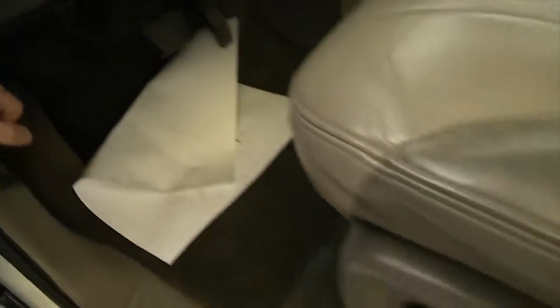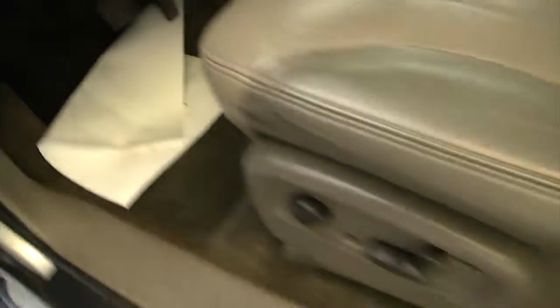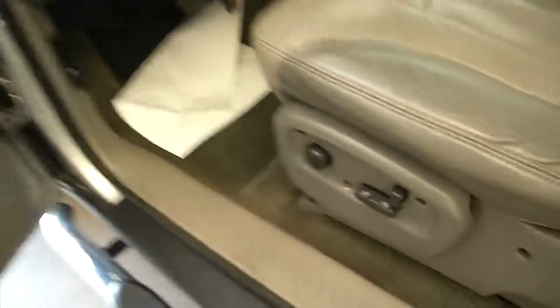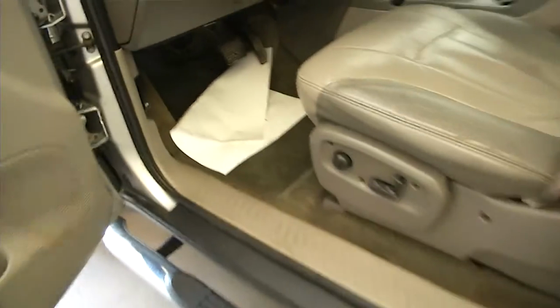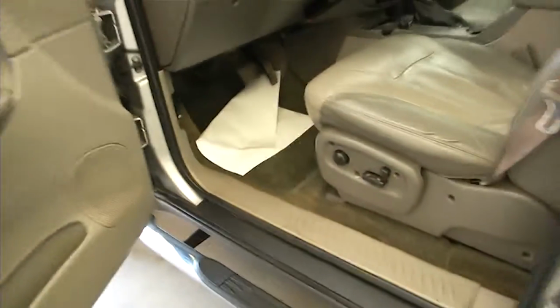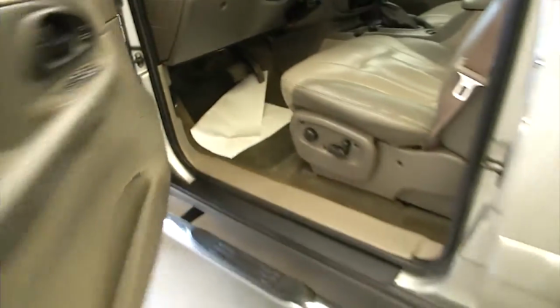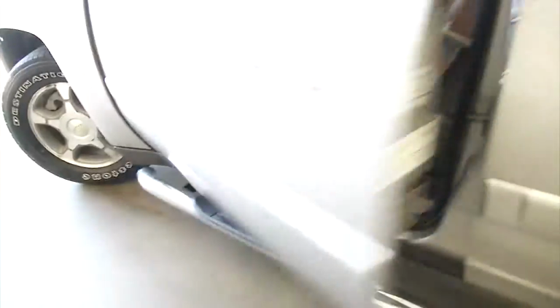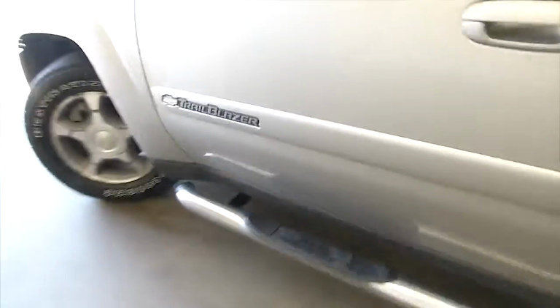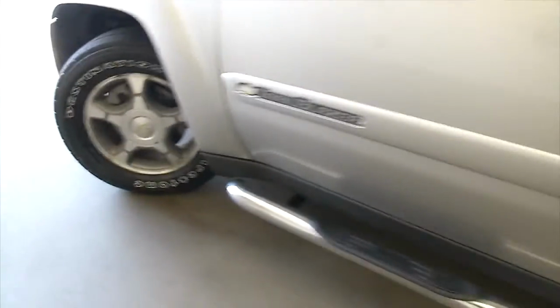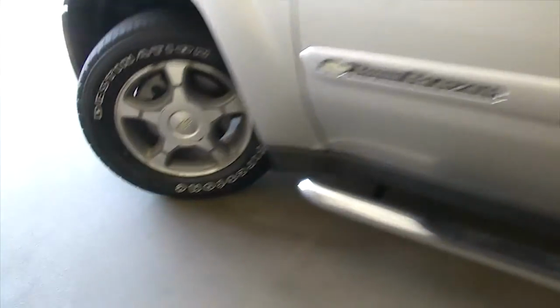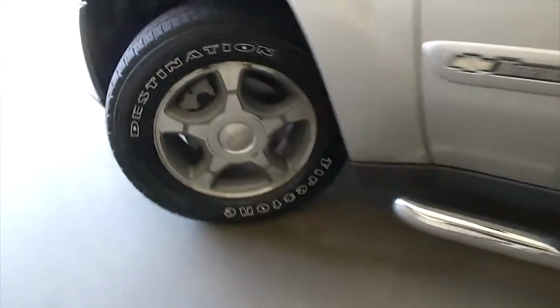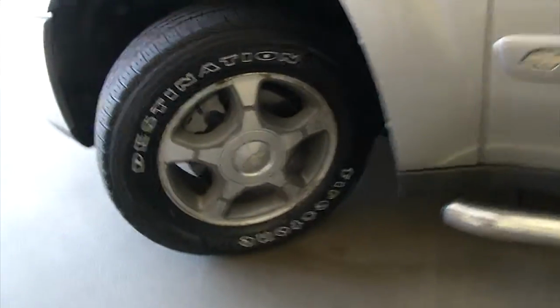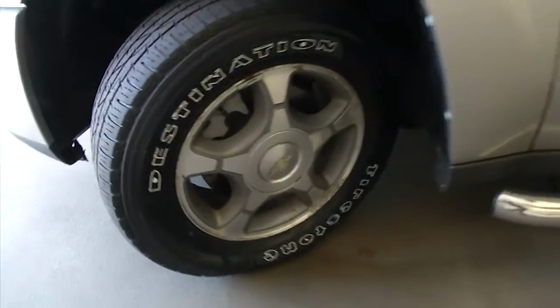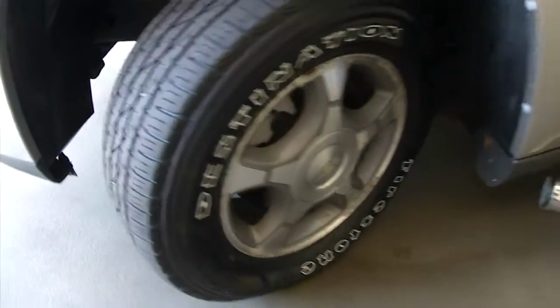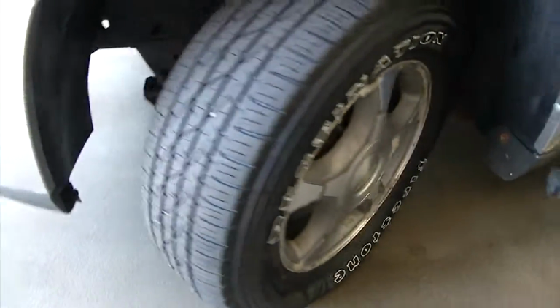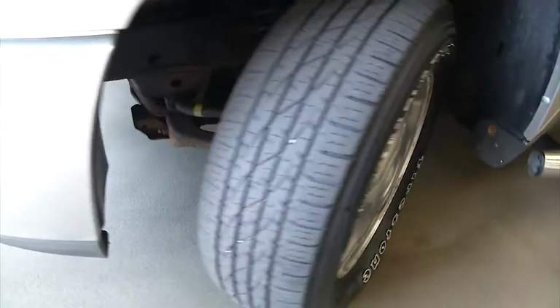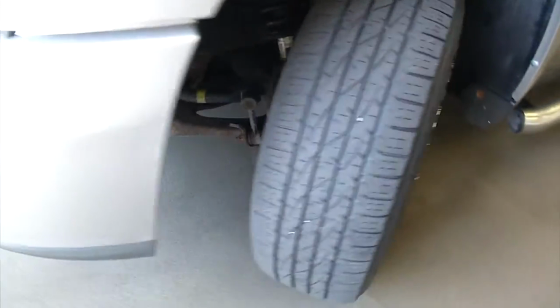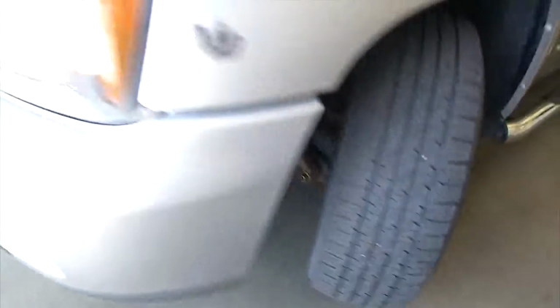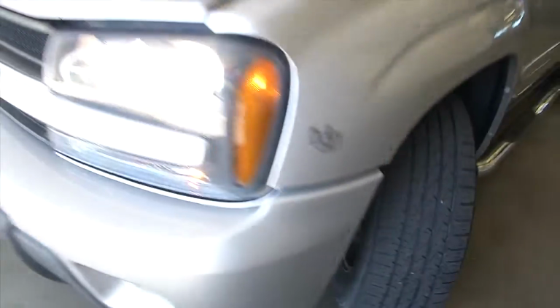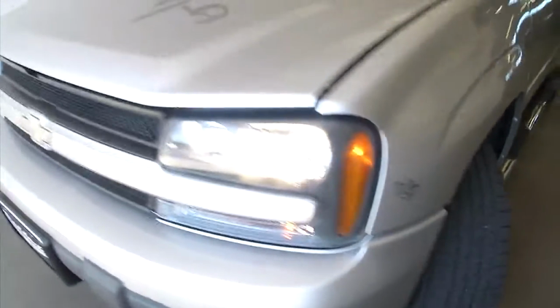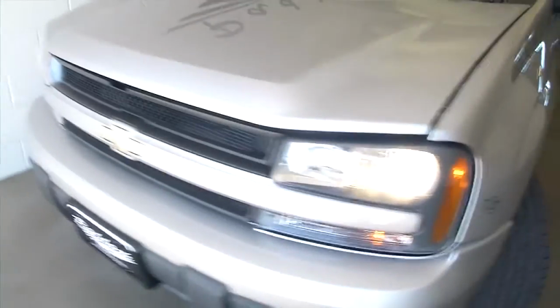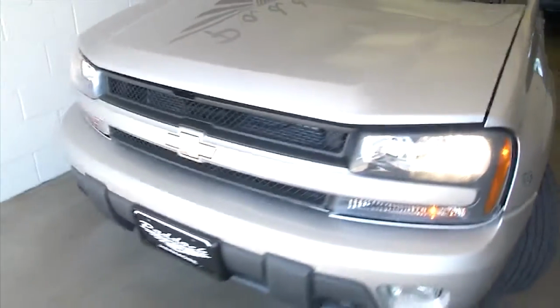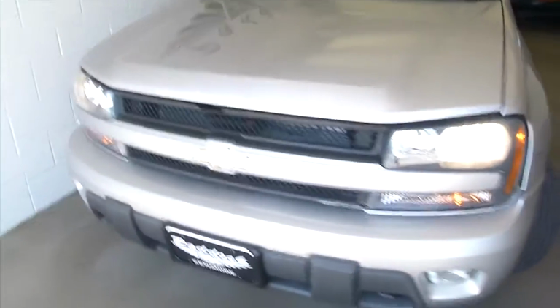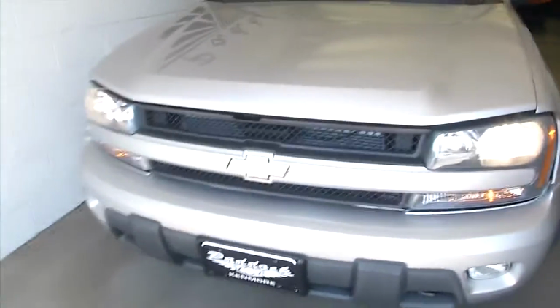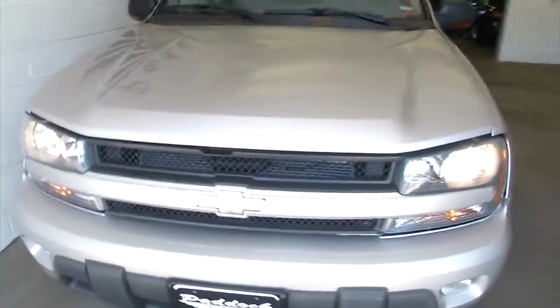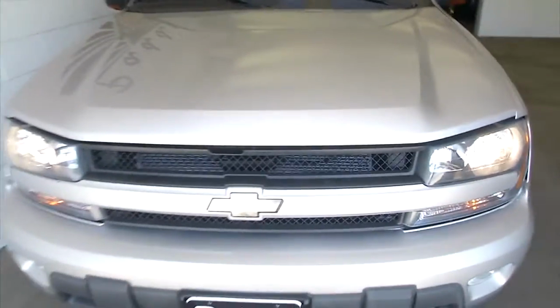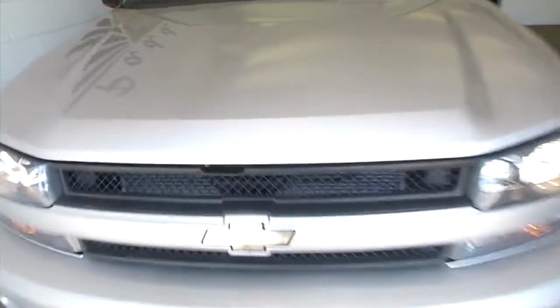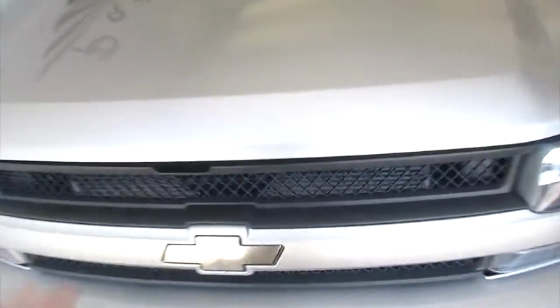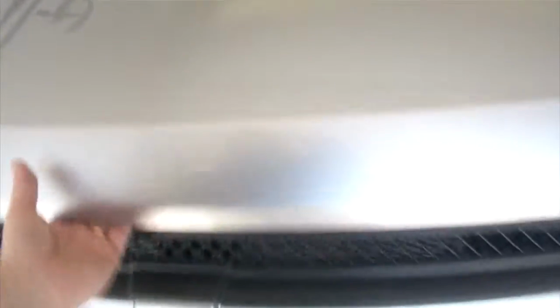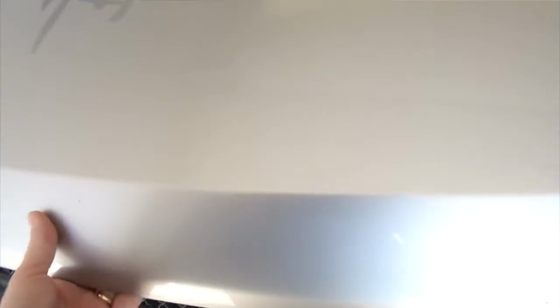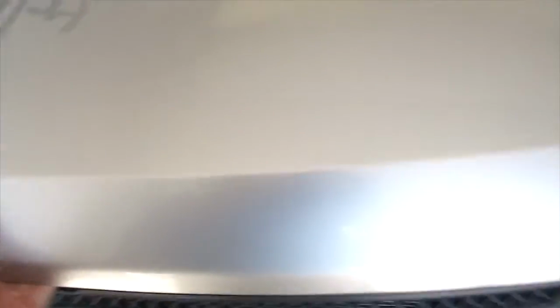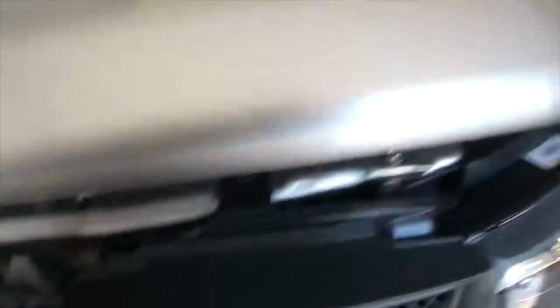Let's continue our way forward. Check out that tread. Right up front — paint looks to be in decent condition.